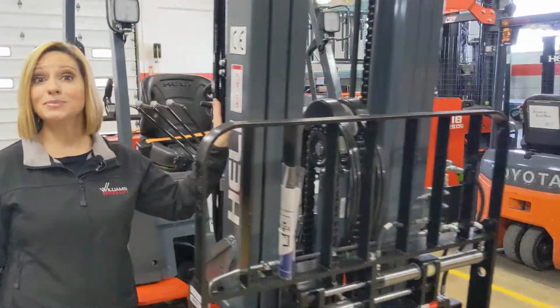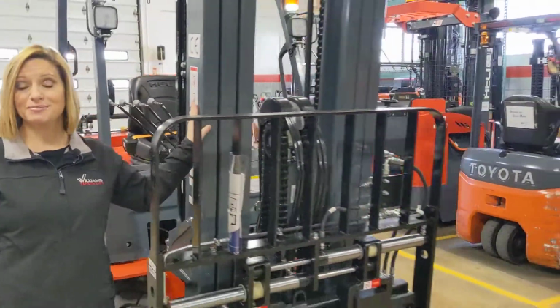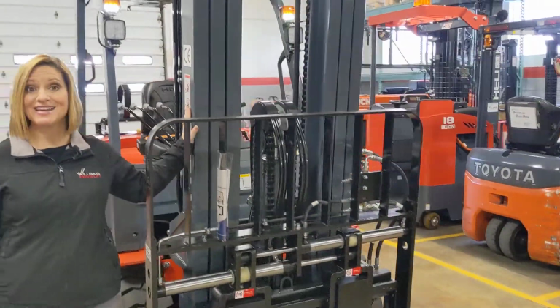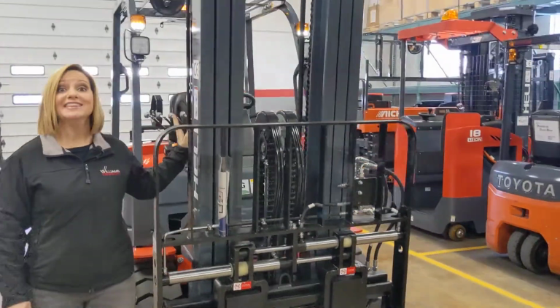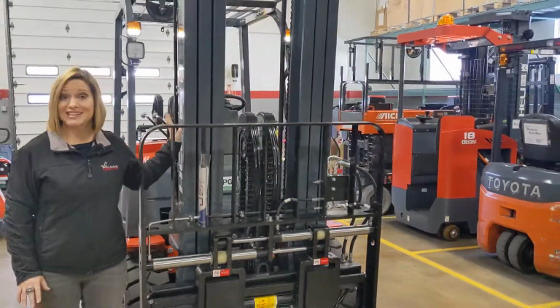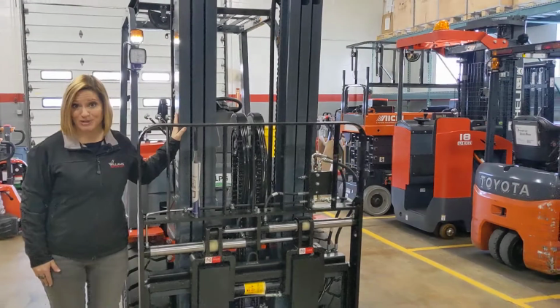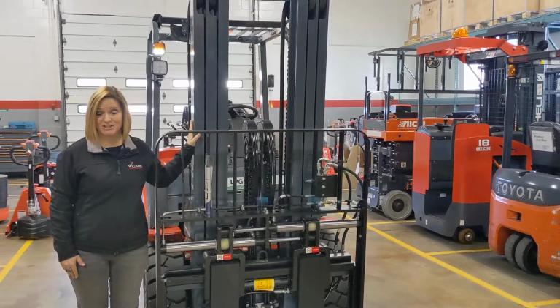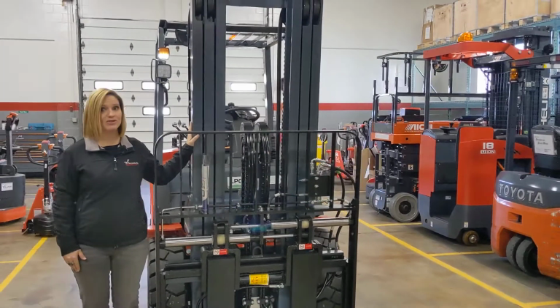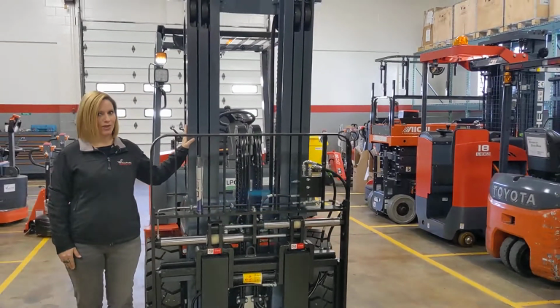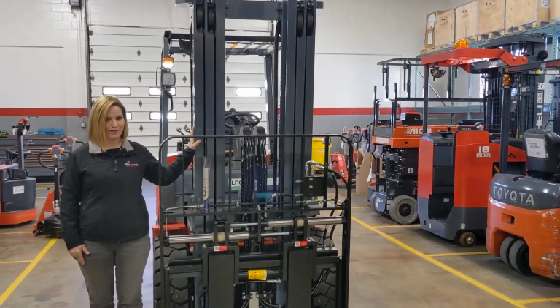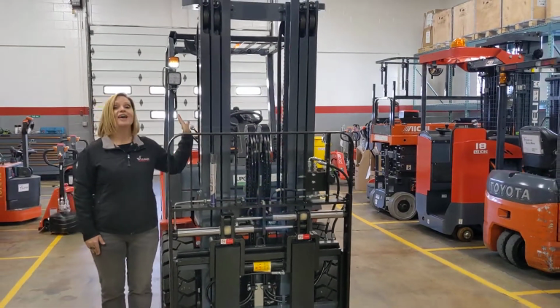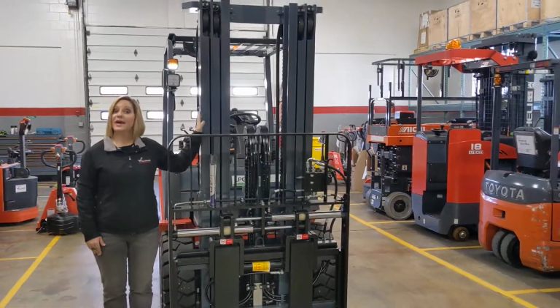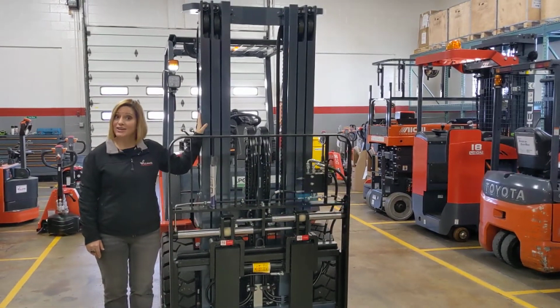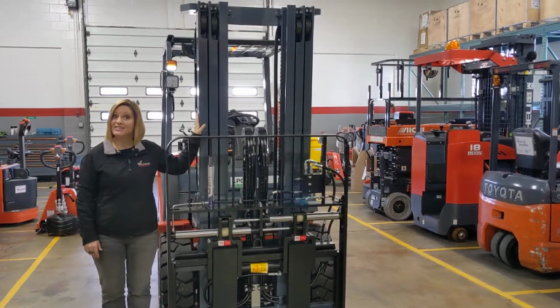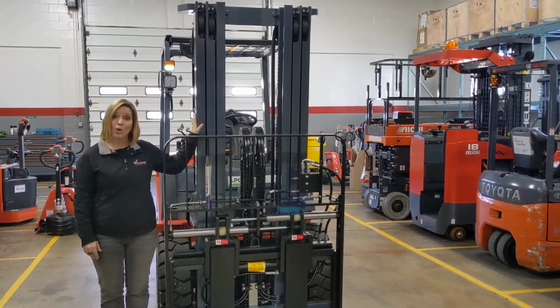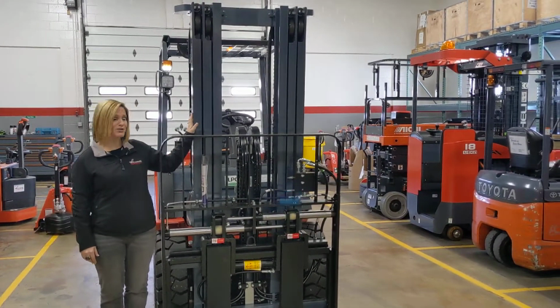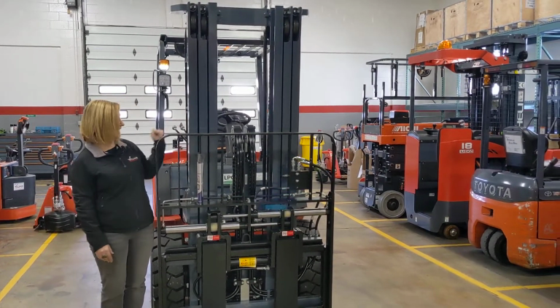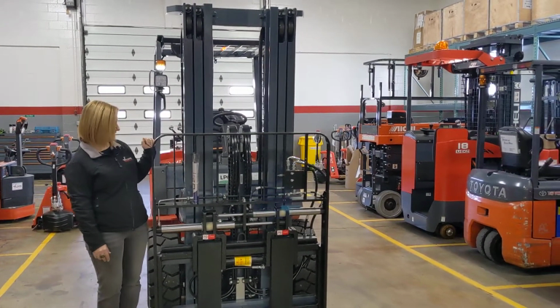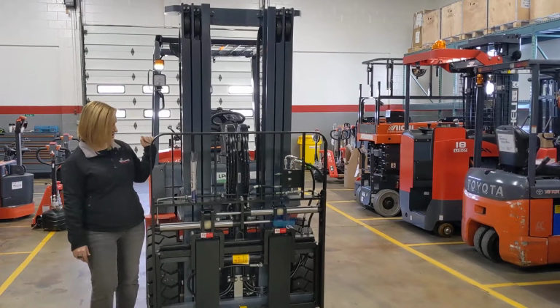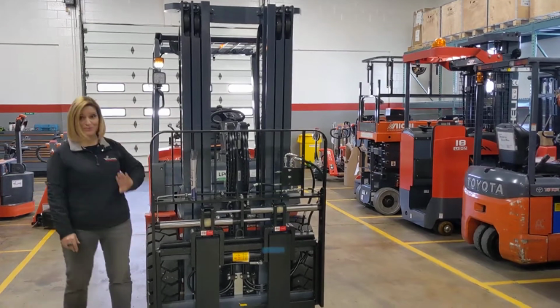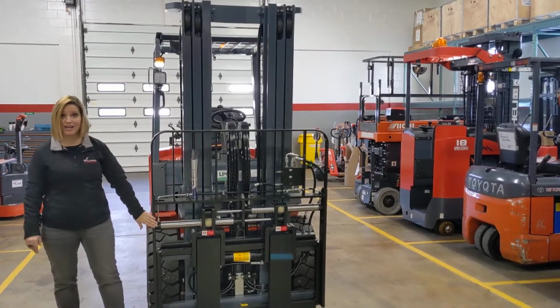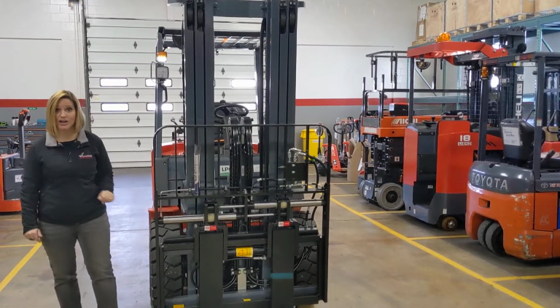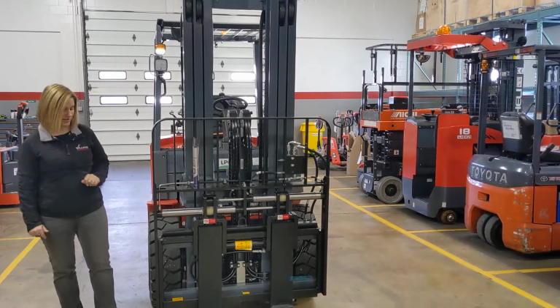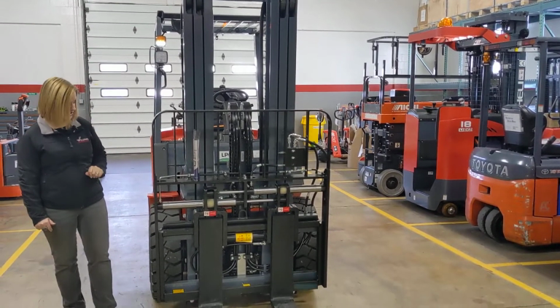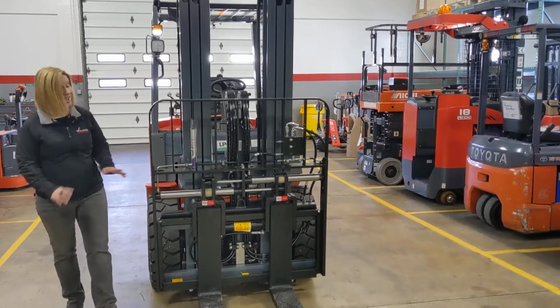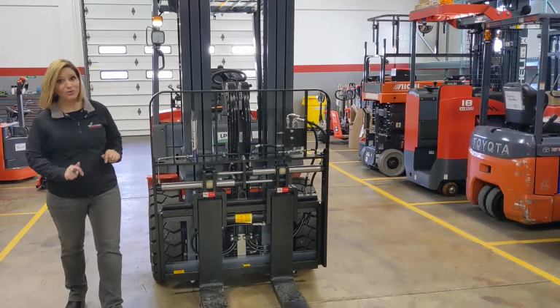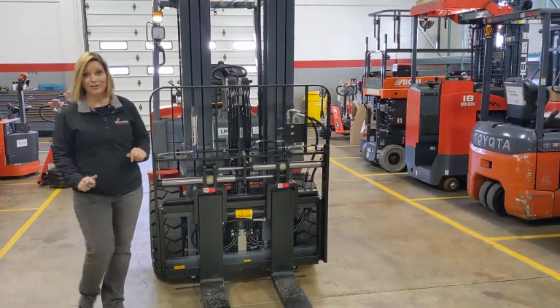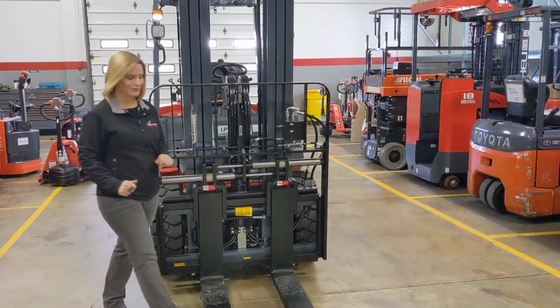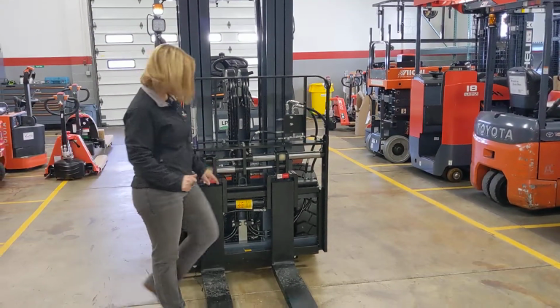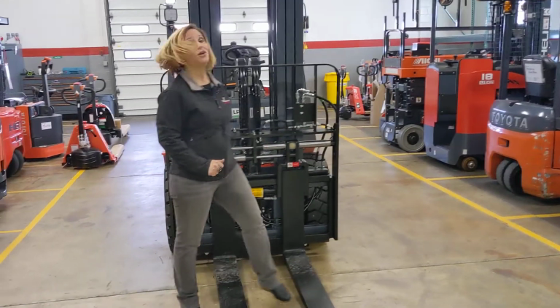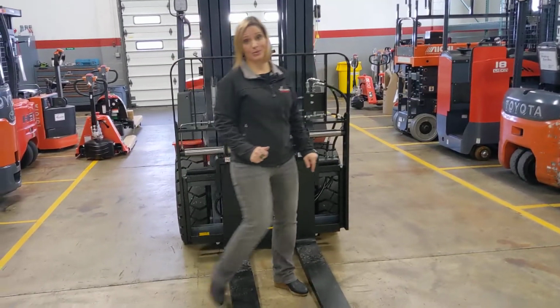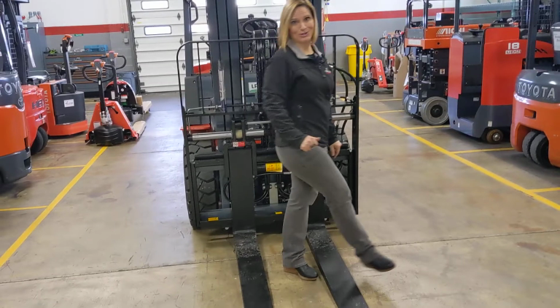Coming up here to the mast, this is a three-stage mast with free lift. The max height on this is 189 inches, and it has your hang-on side shift, and one of my favorite features — fork positioners.